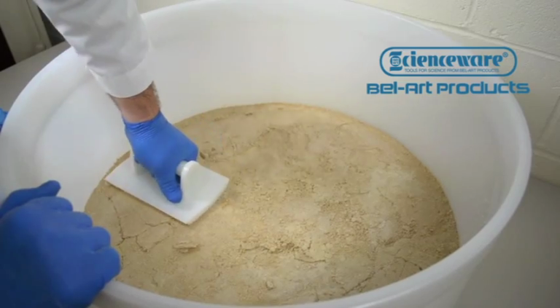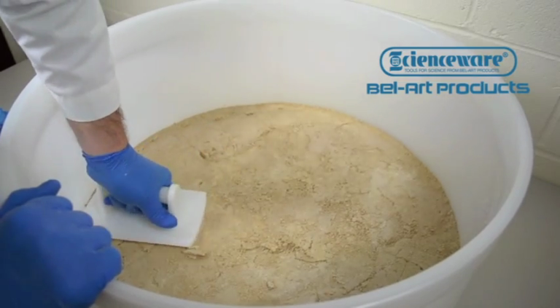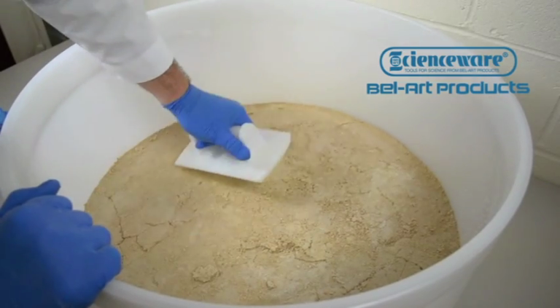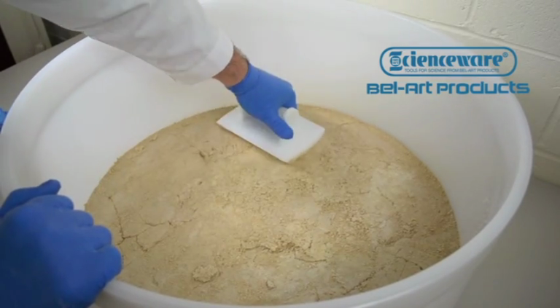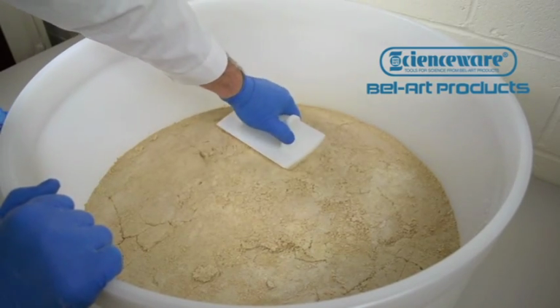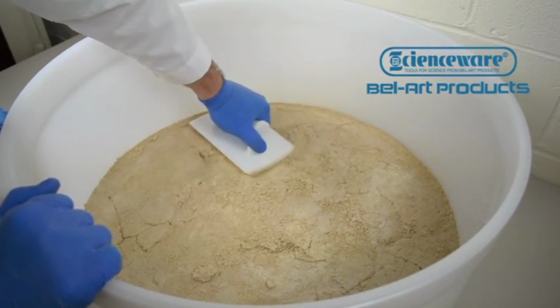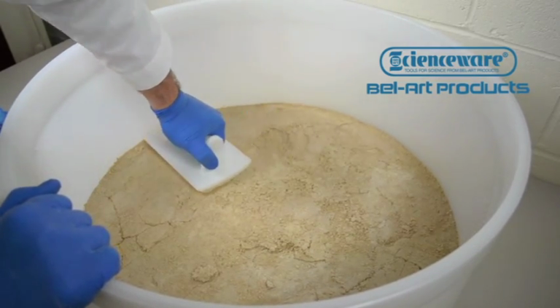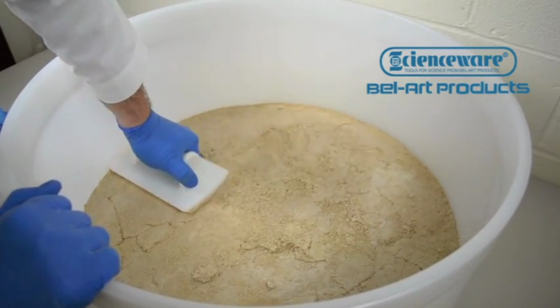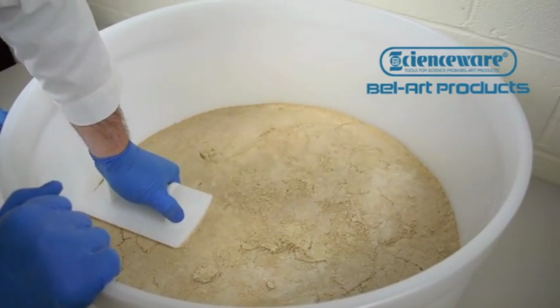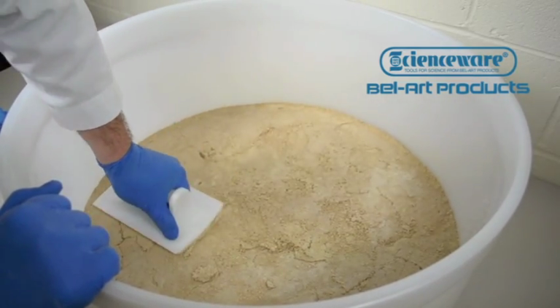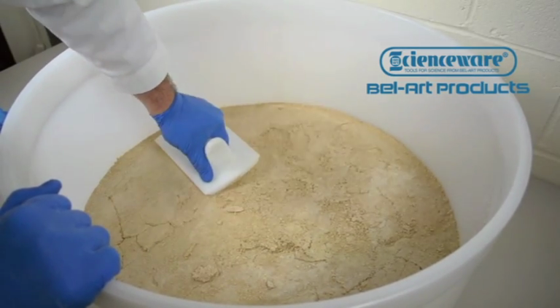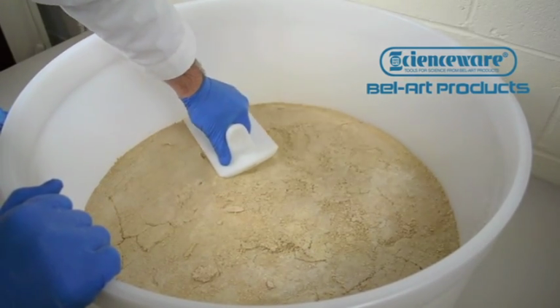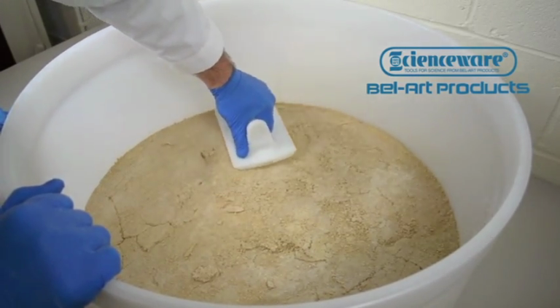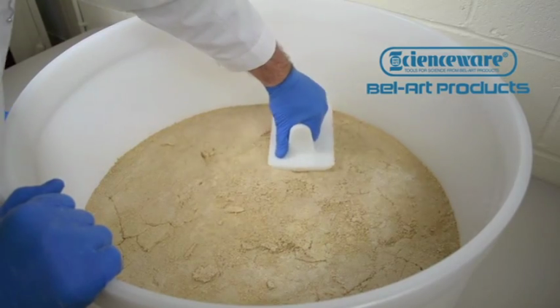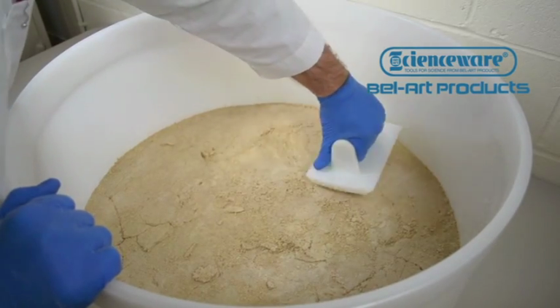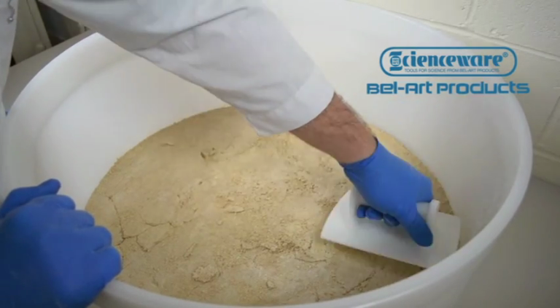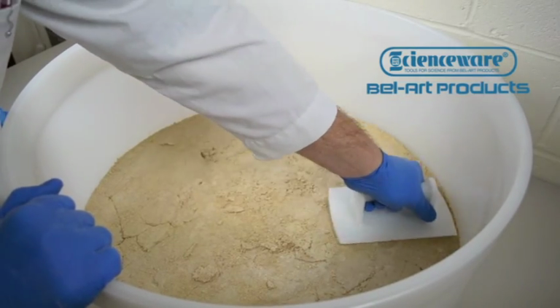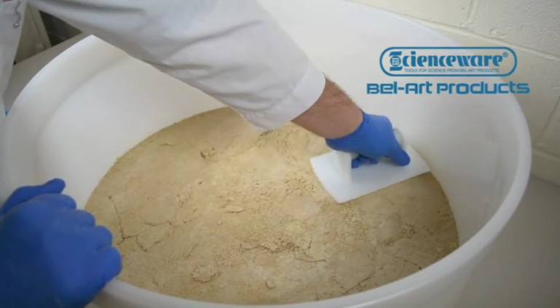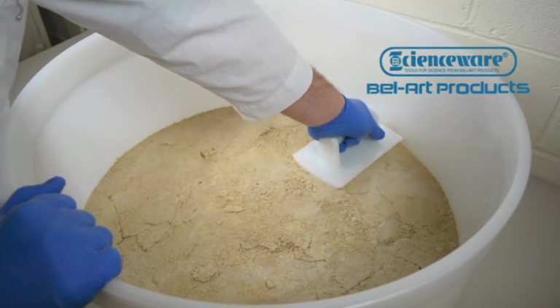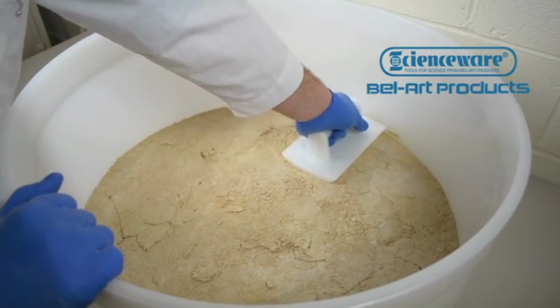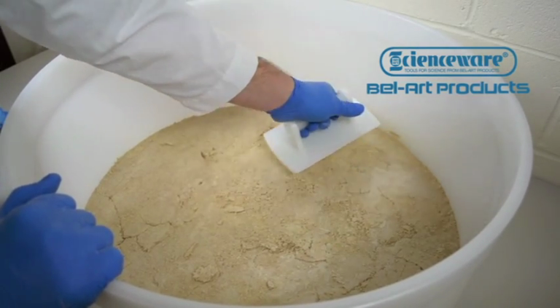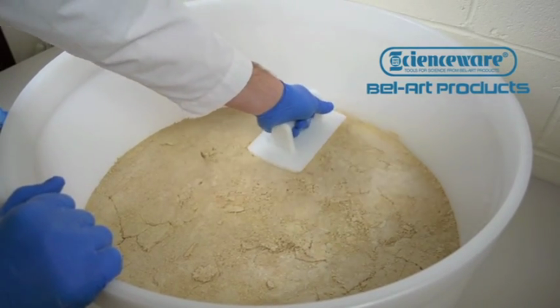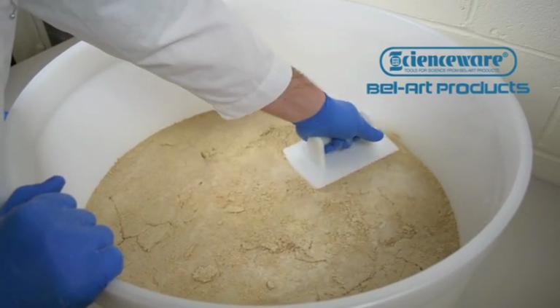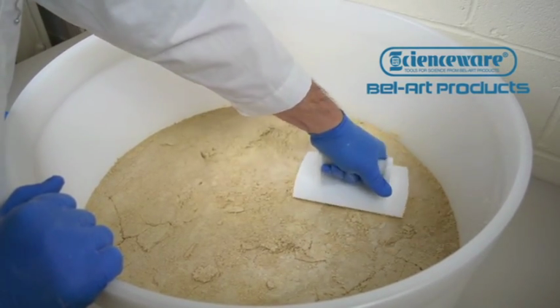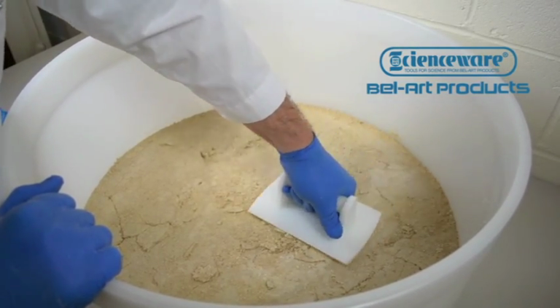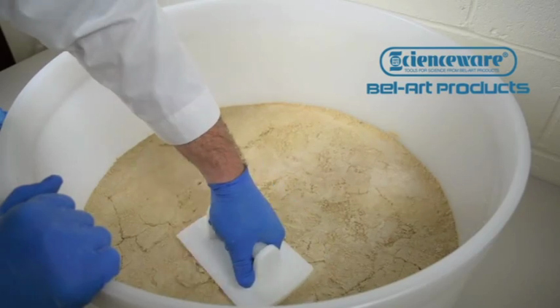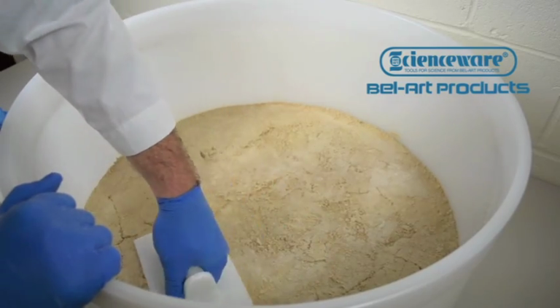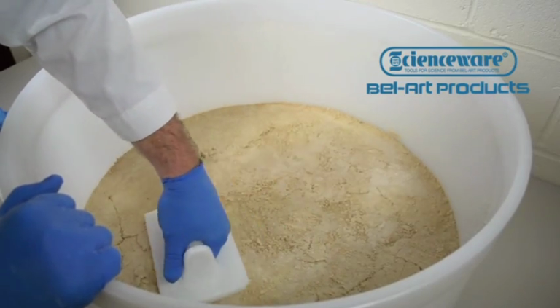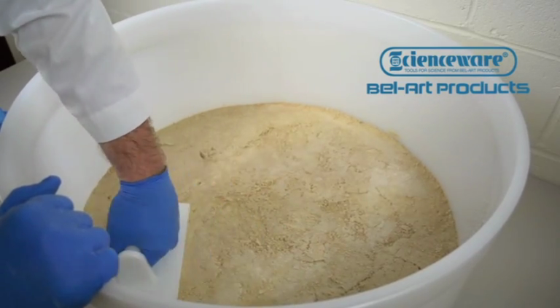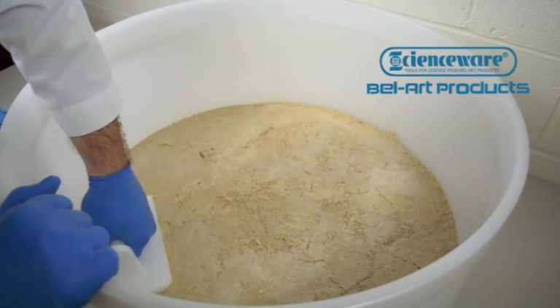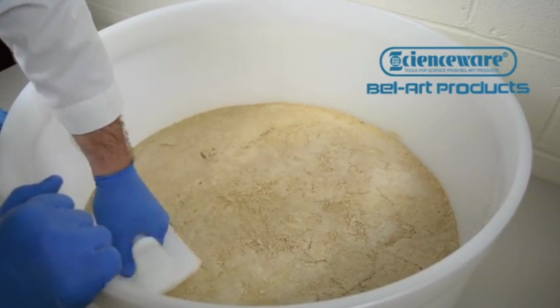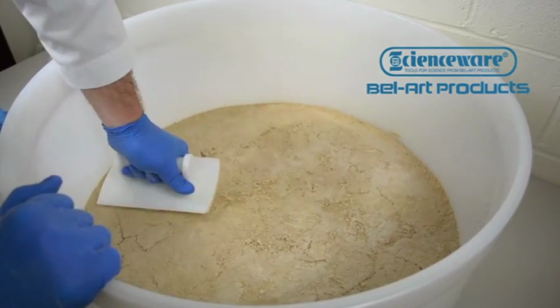FDA-grade high-density polyethylene provides maximum chemical resistance, which is perfect in pharmaceutical, R&D, and manufacturing situations where harsh organic solvents are common.